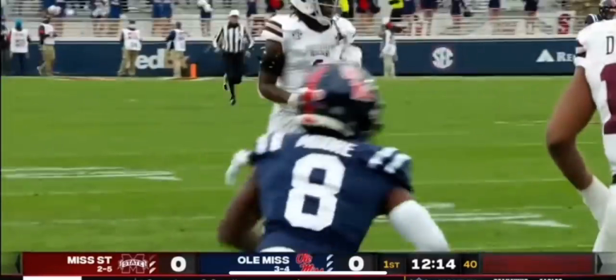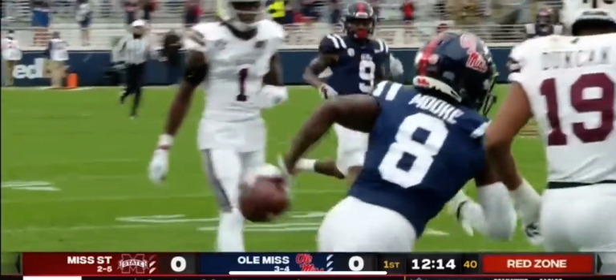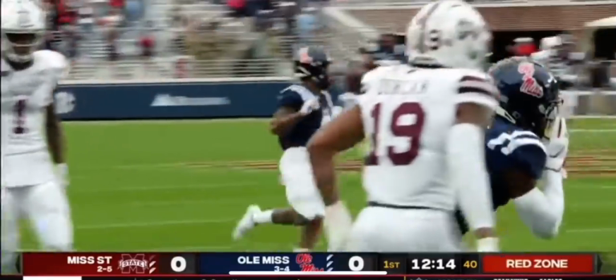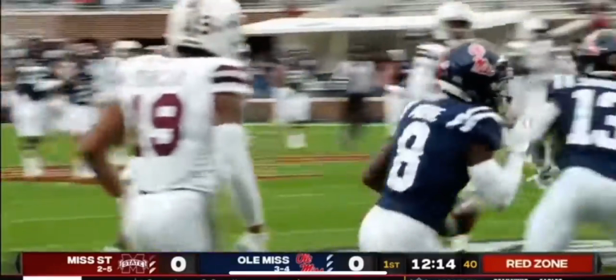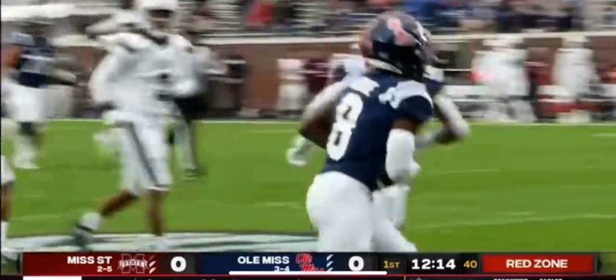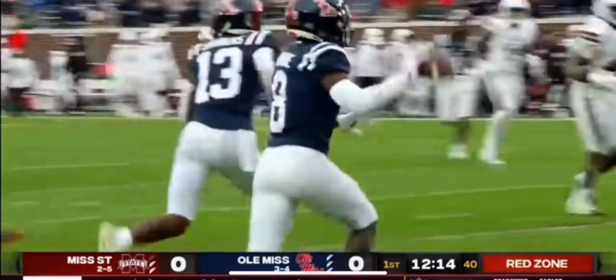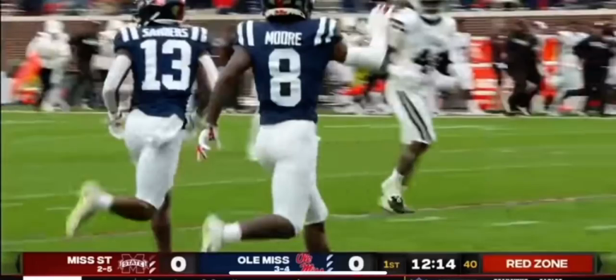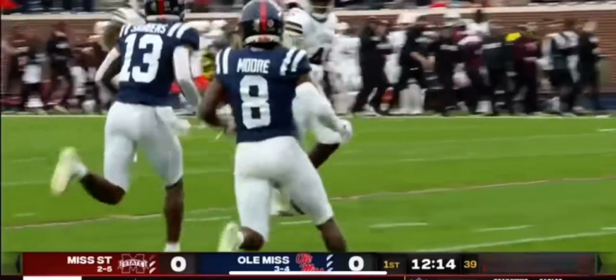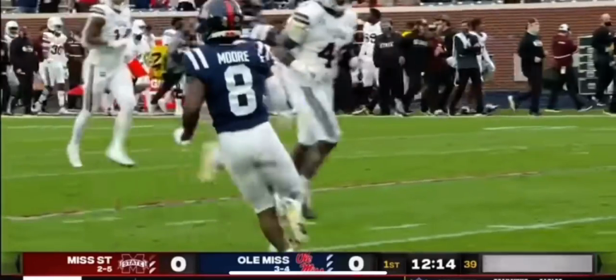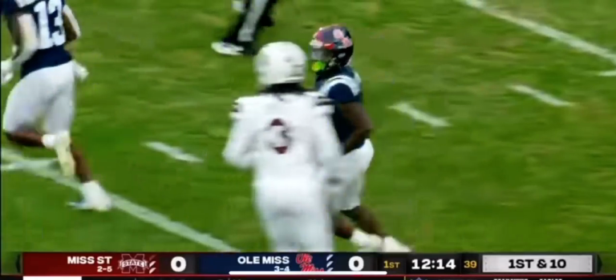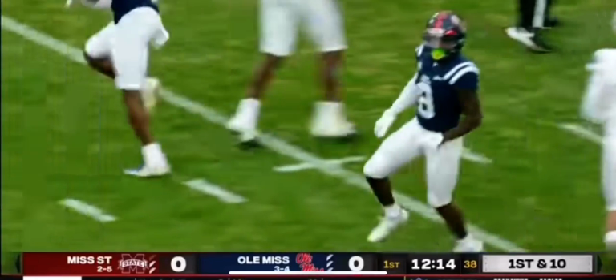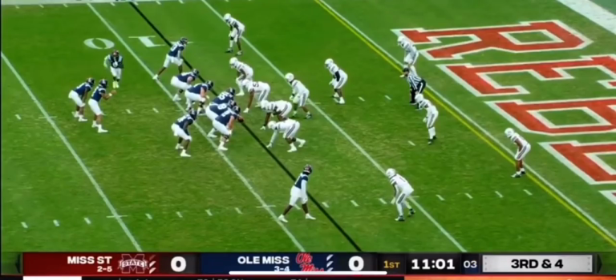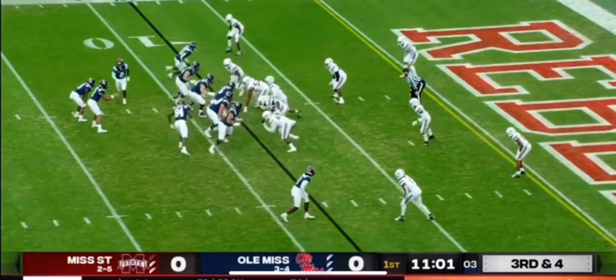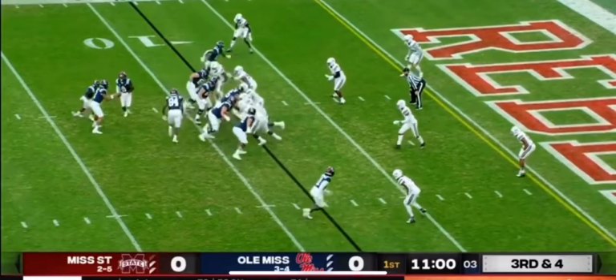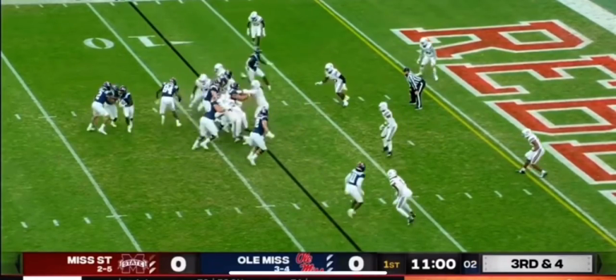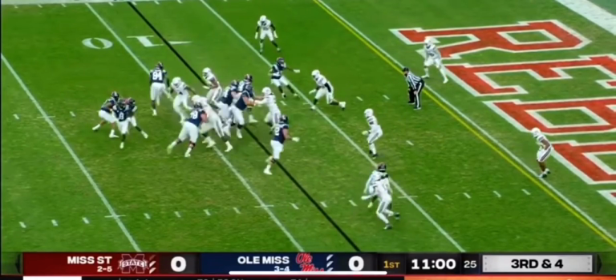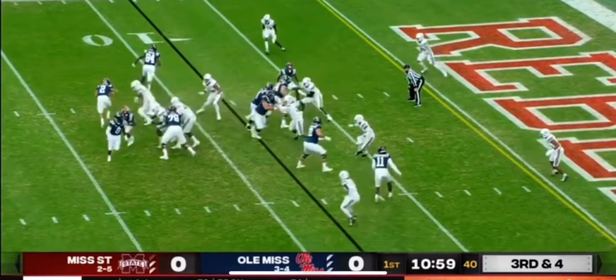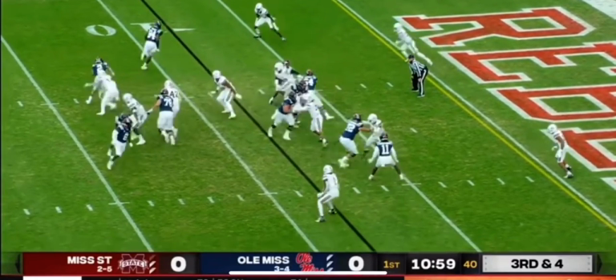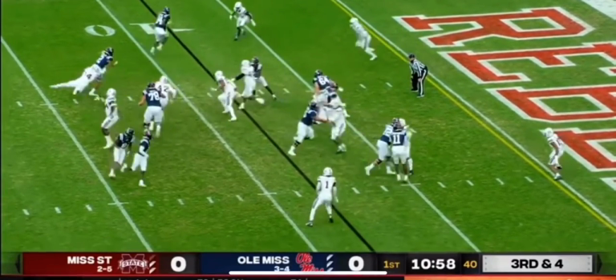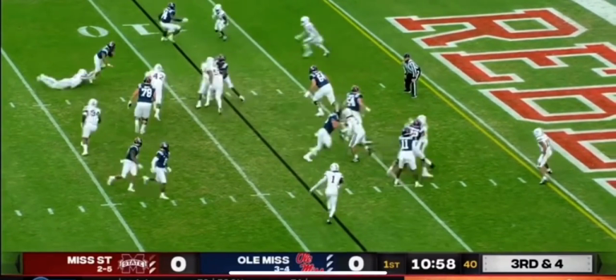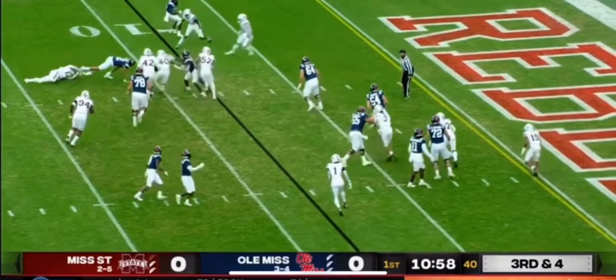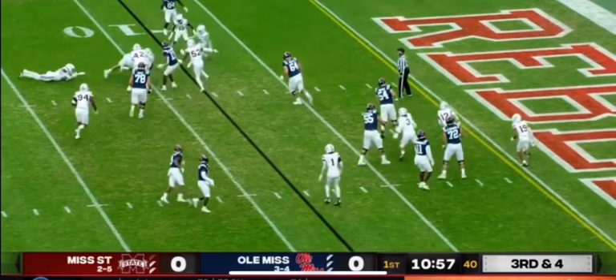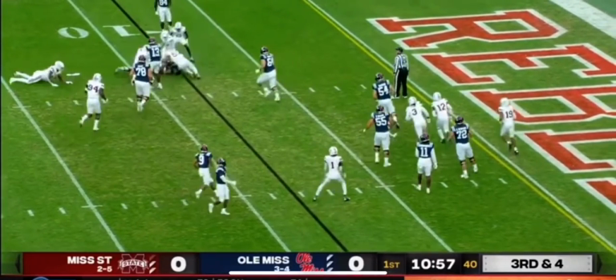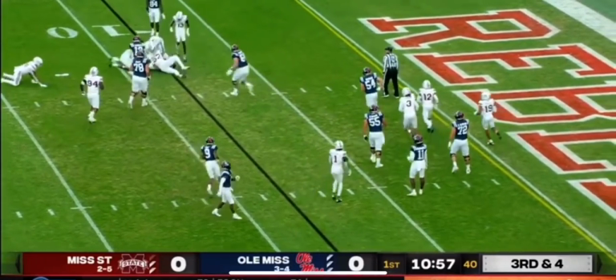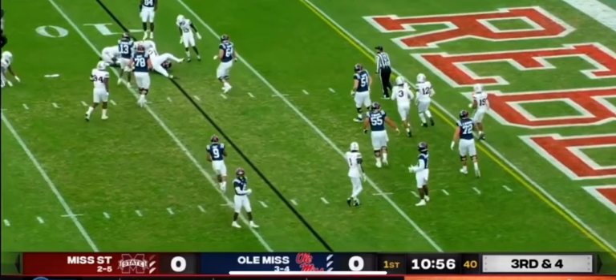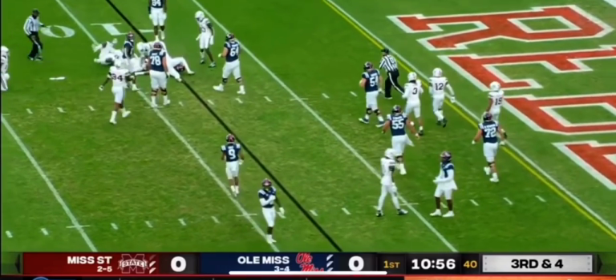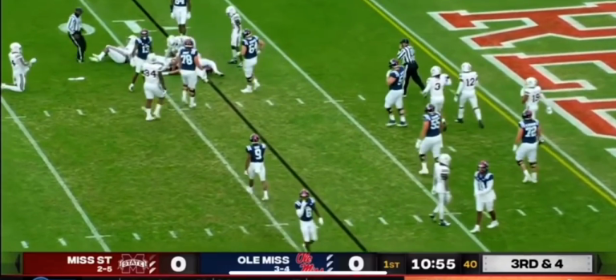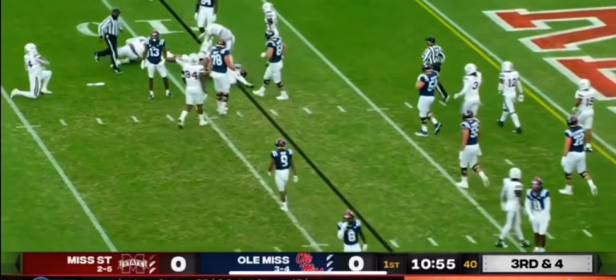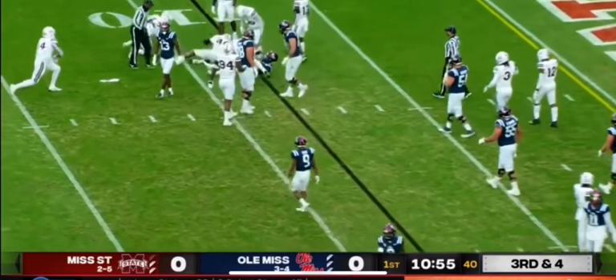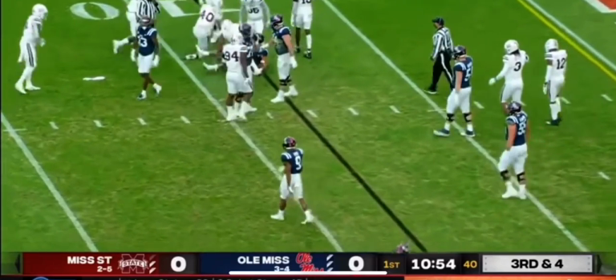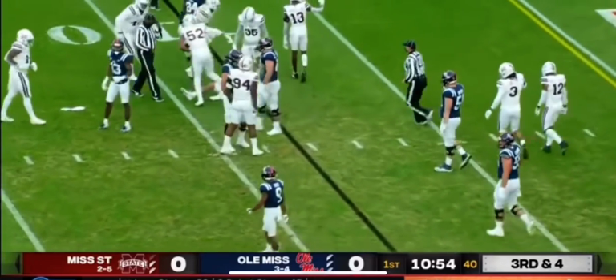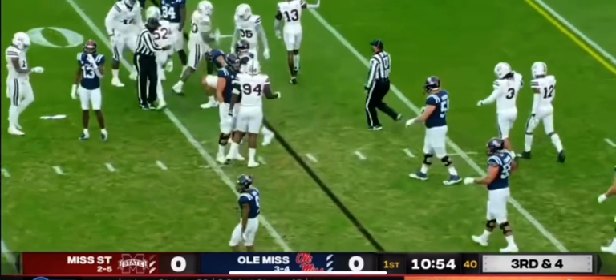I never understand how that guy gets open, but it happens all the time. And healthy again for Ole Miss. They fake the end around to Moore. Corral trying to keep it, and he's got to scamper forward just to get back to the line of scrimmage.